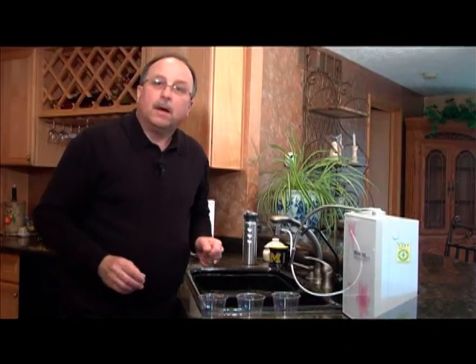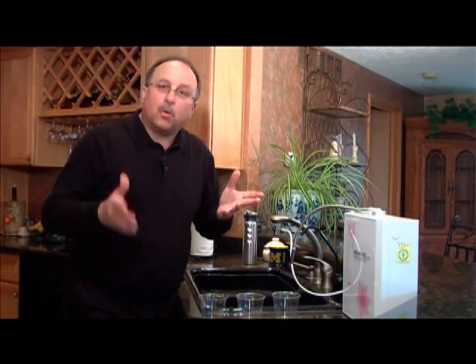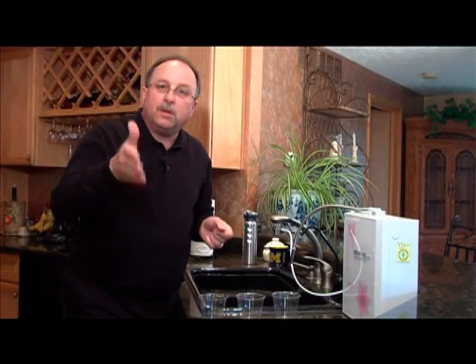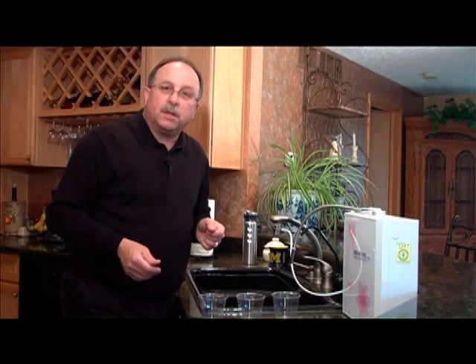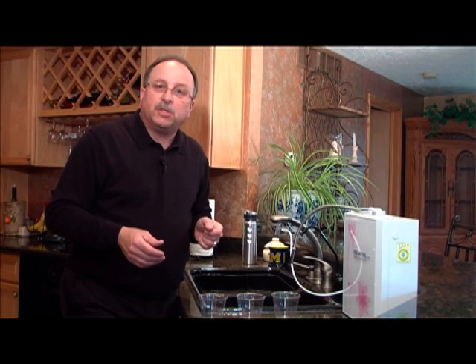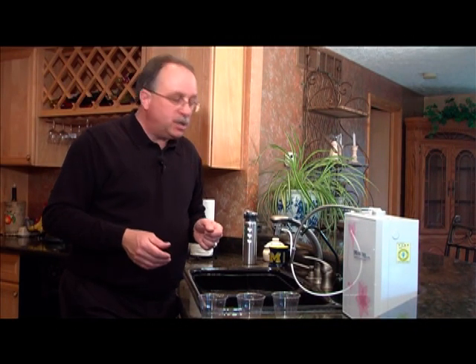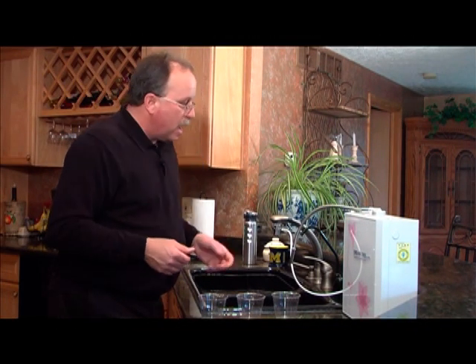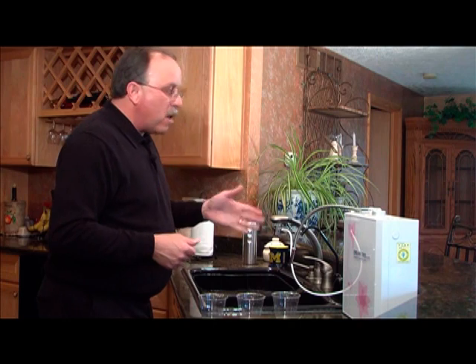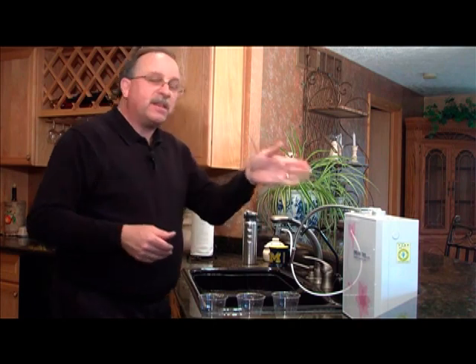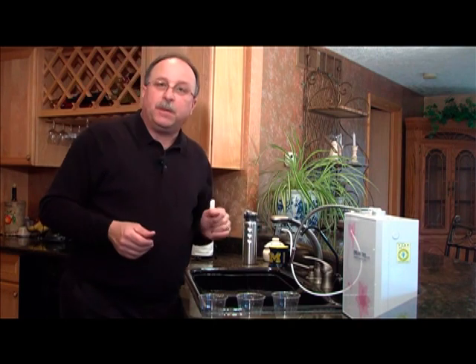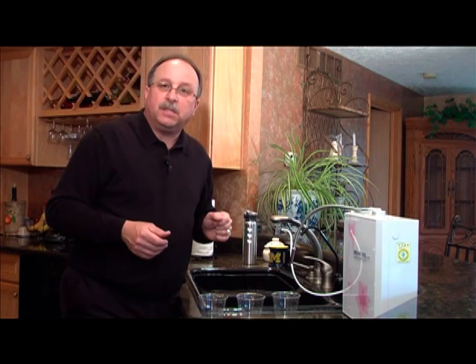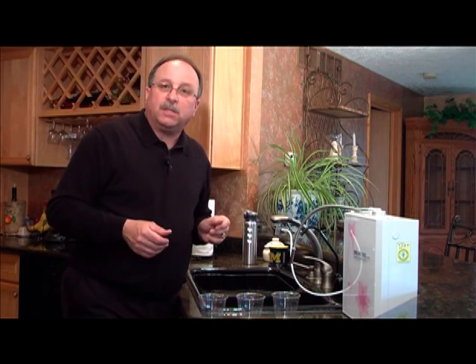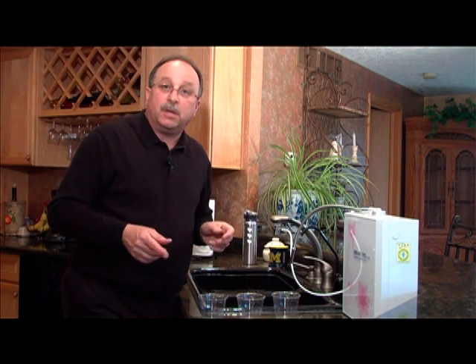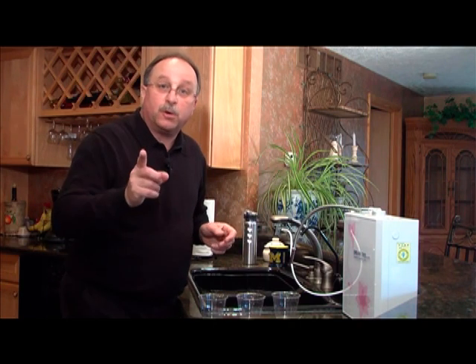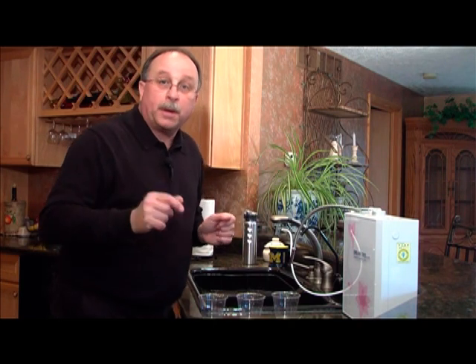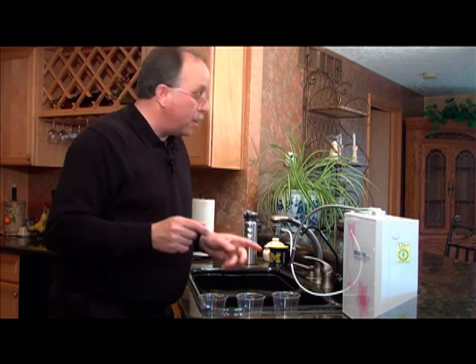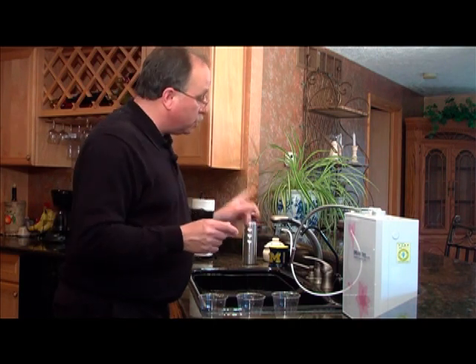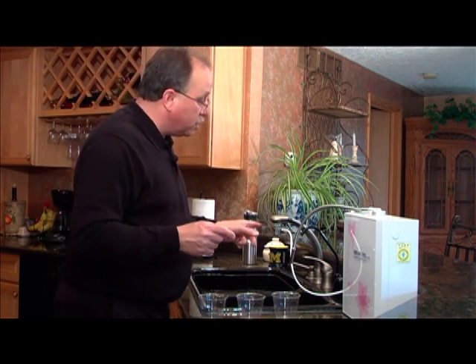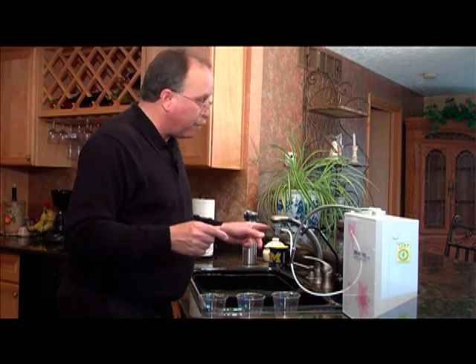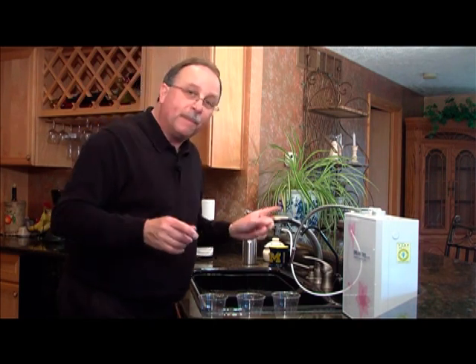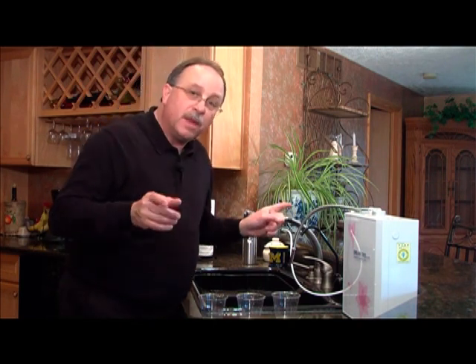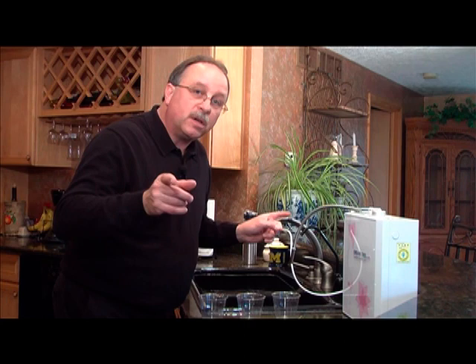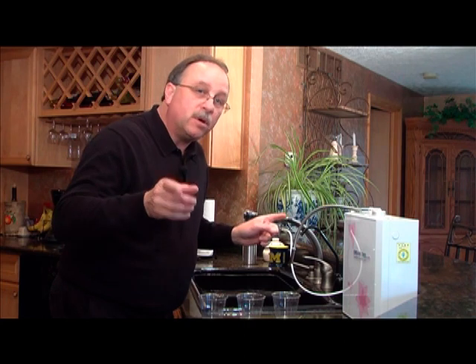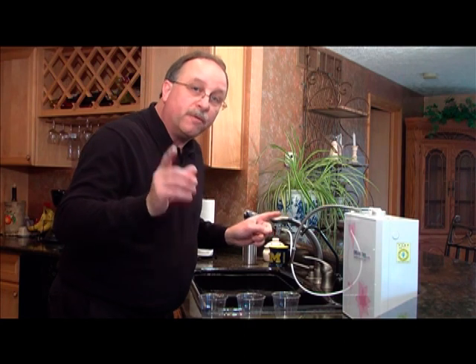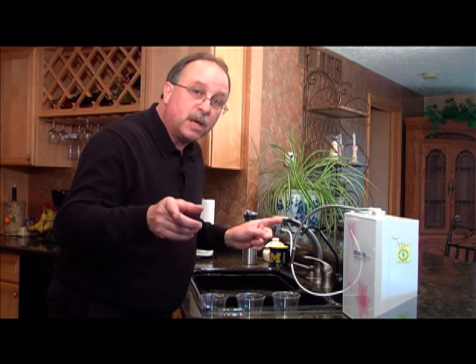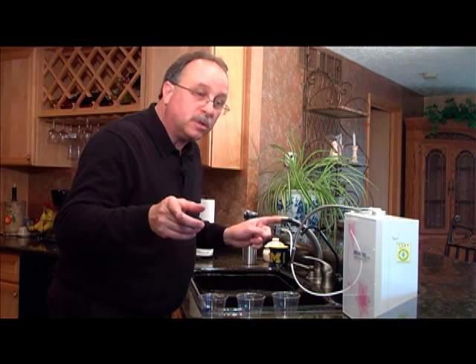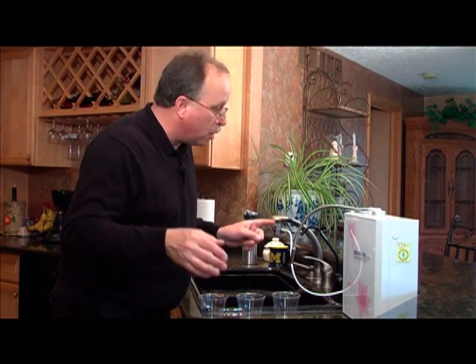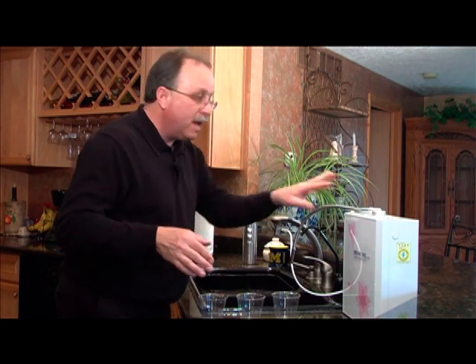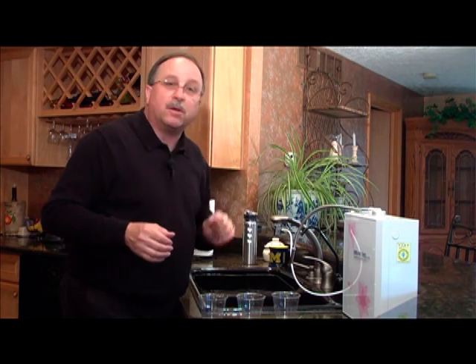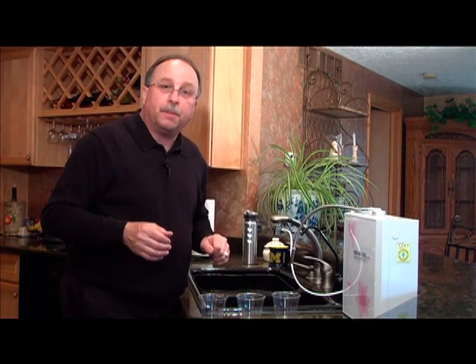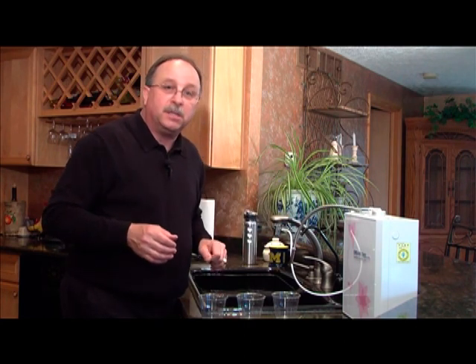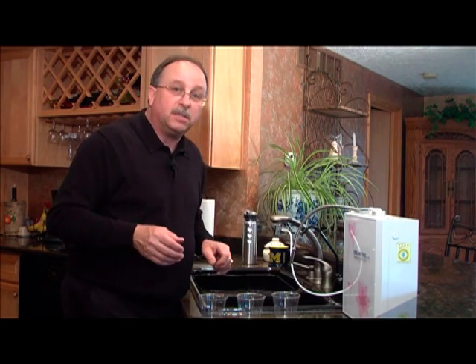Hello, we're going to do a little demonstration on how effective the PCCS unit is. First, we're going to compare it to traditional tap water, then we're going to compare it to reverse osmosis water, and then of course the PCCS unit.